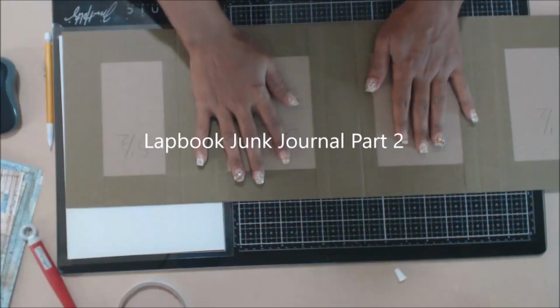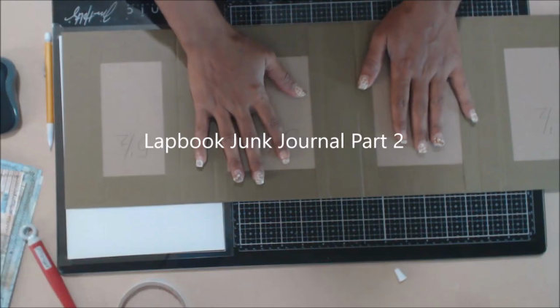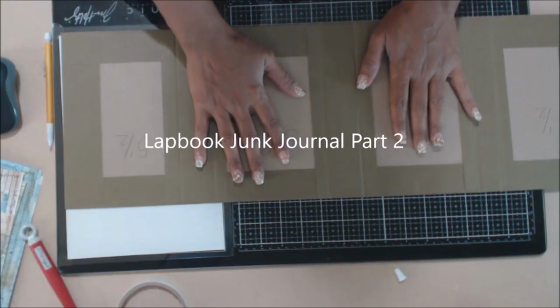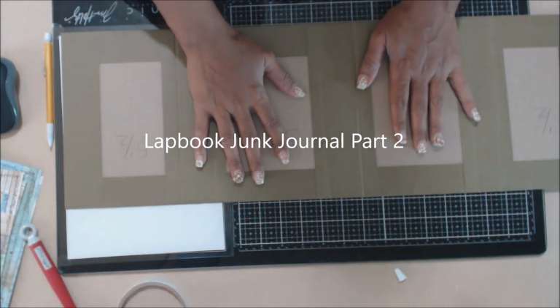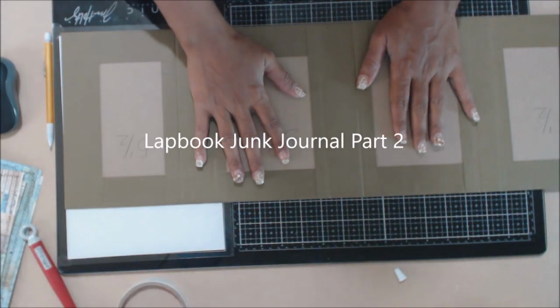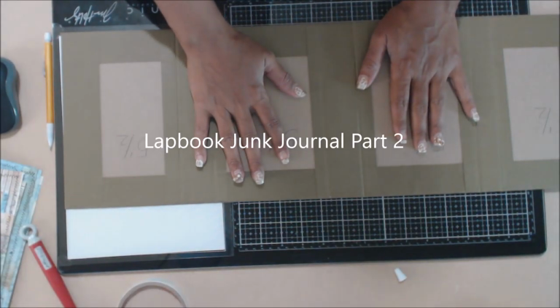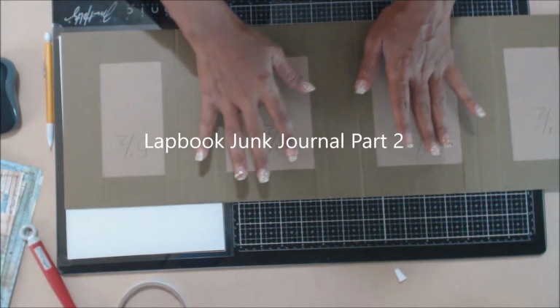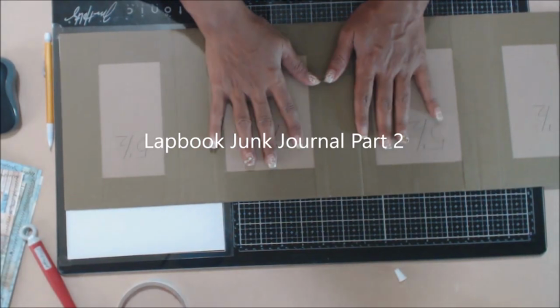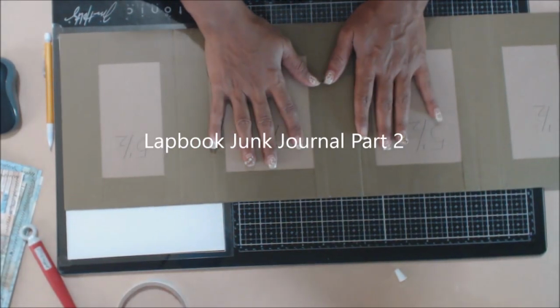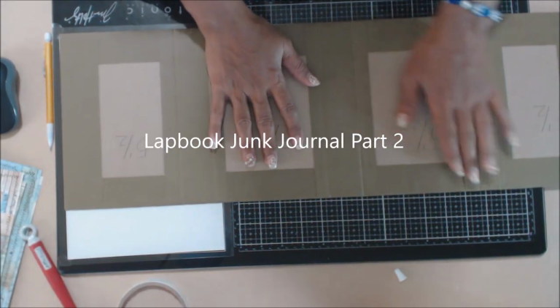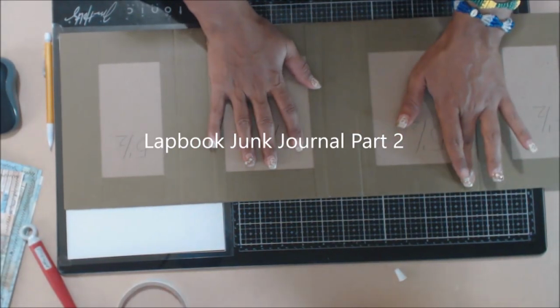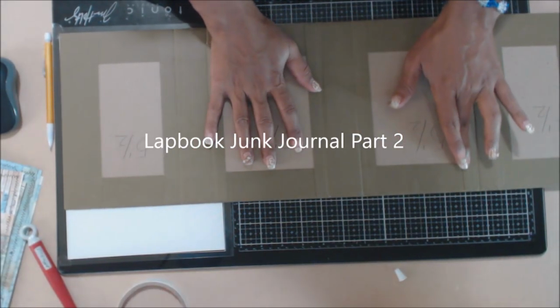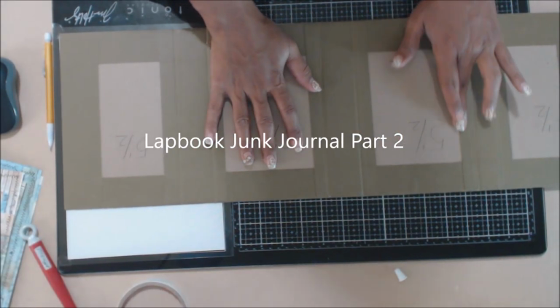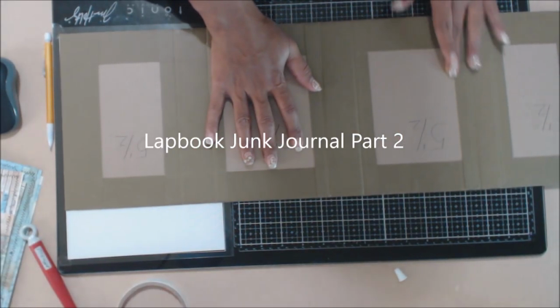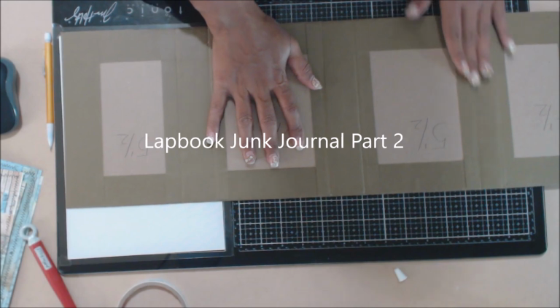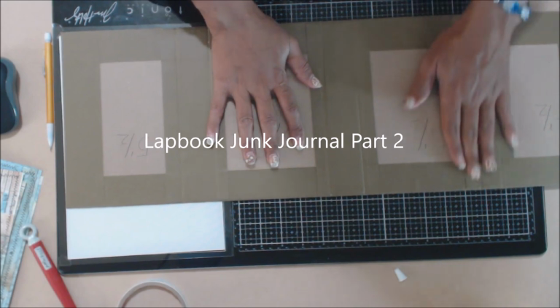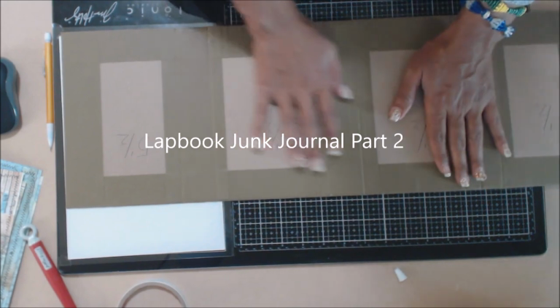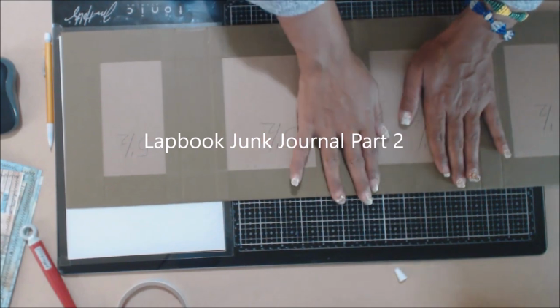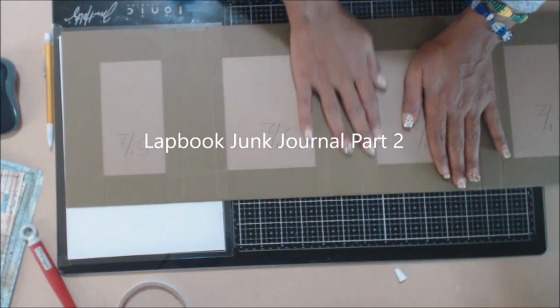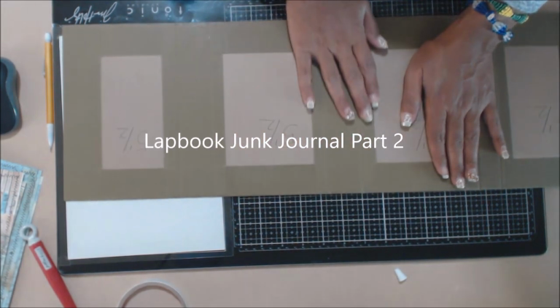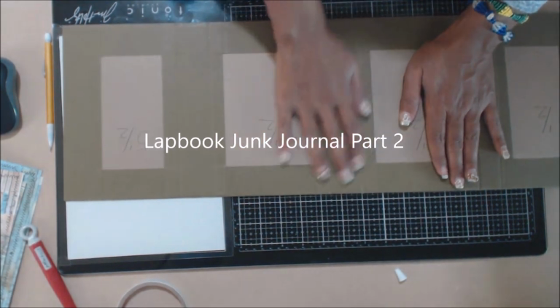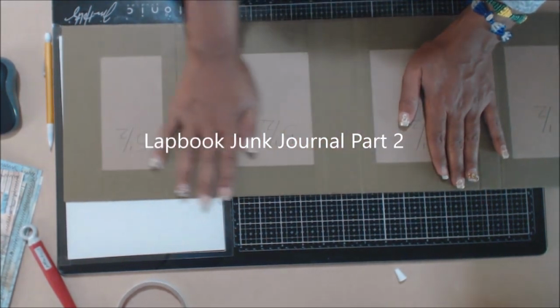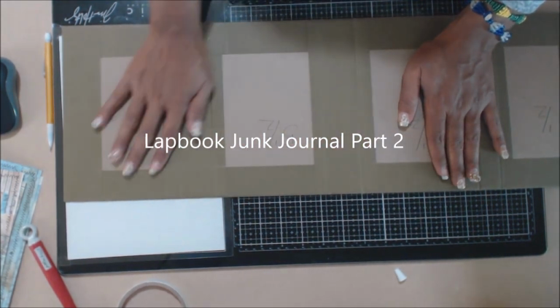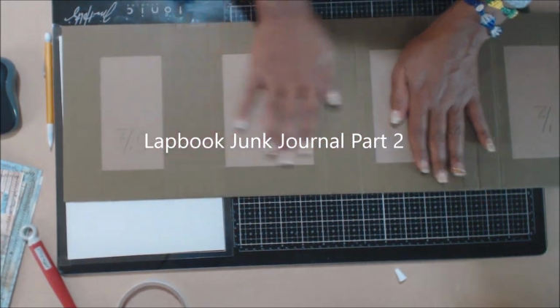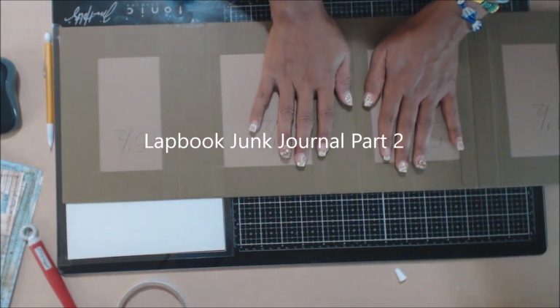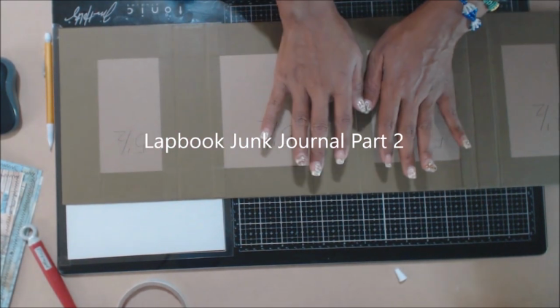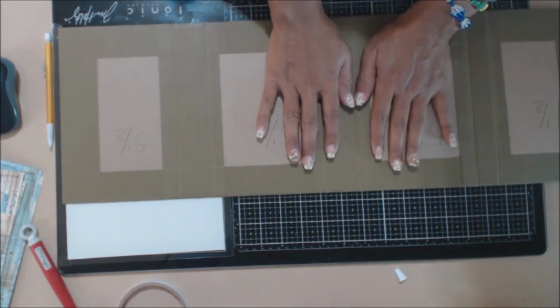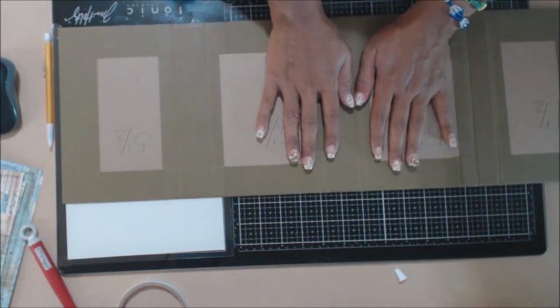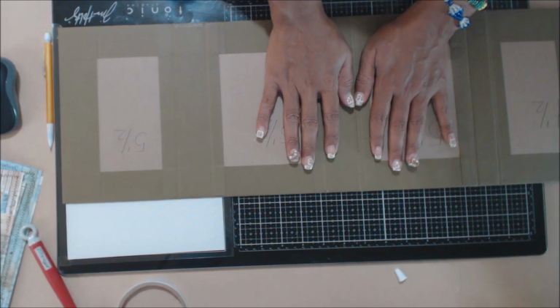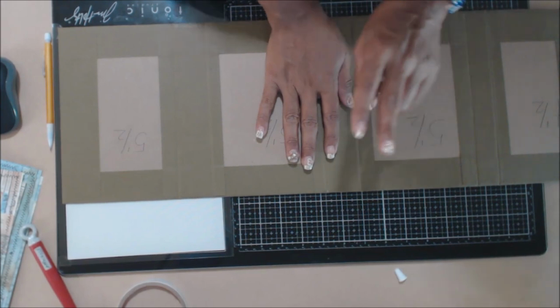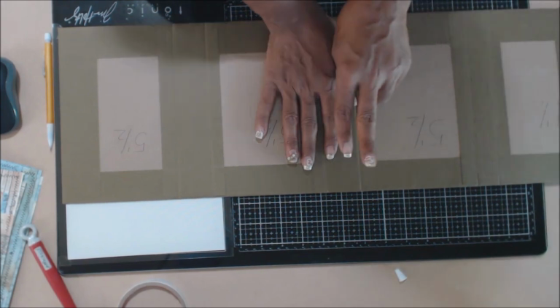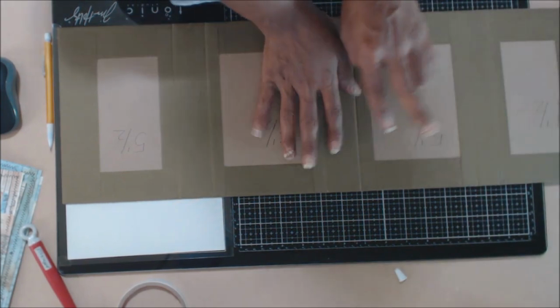Welcome back everyone. We're back to put the decorative inside covers of our lap book junk journal. This is part two.